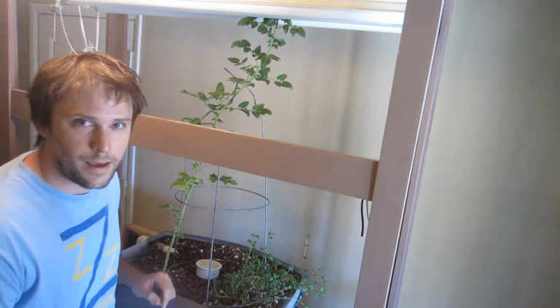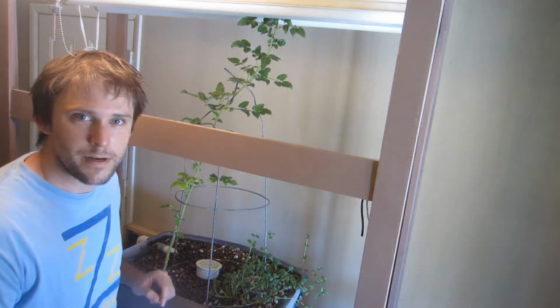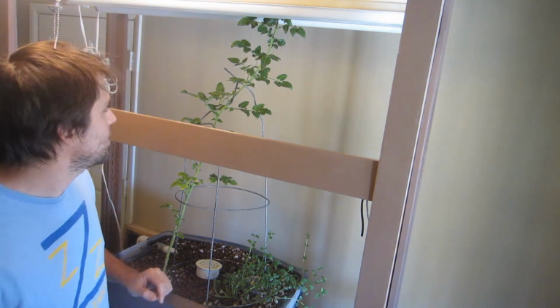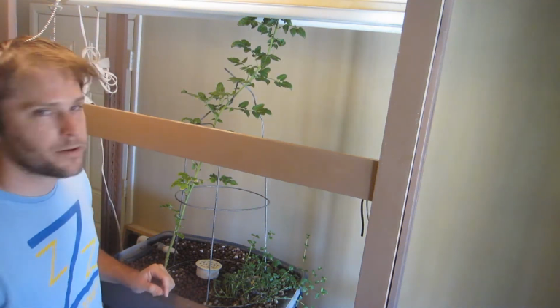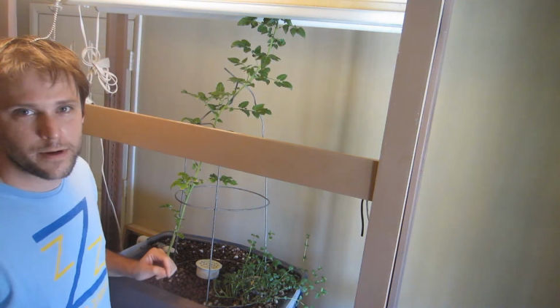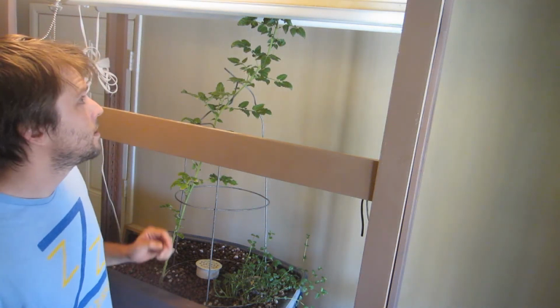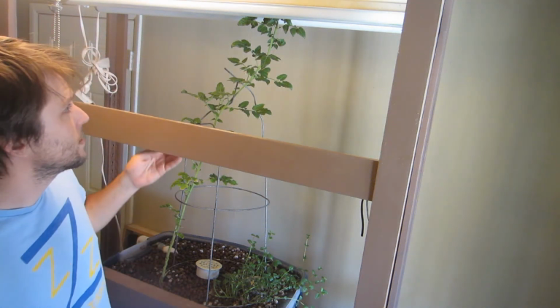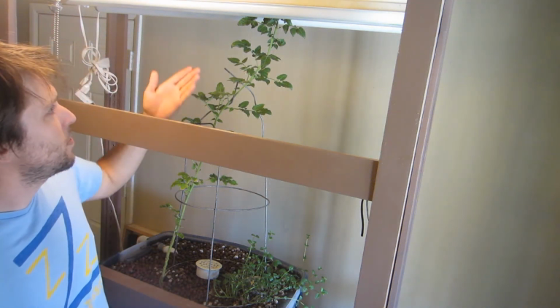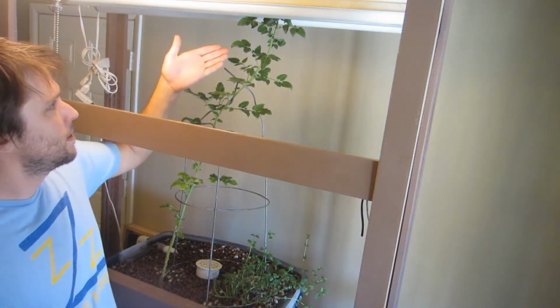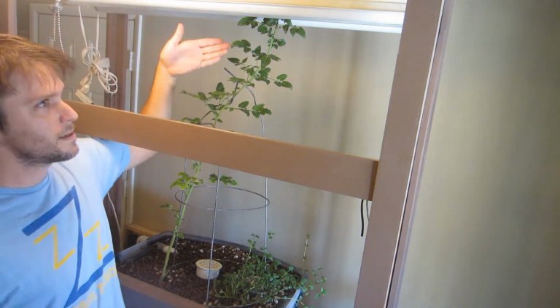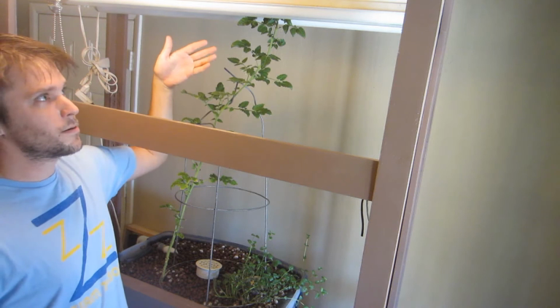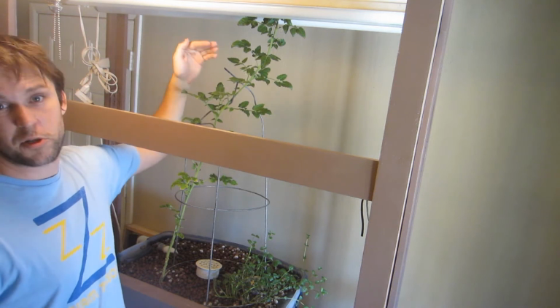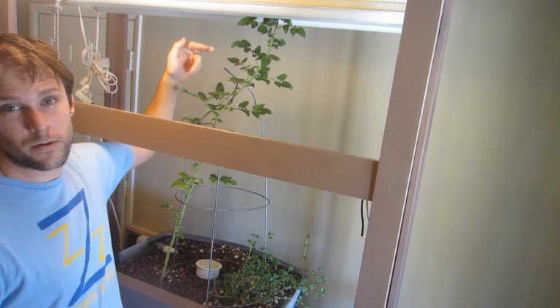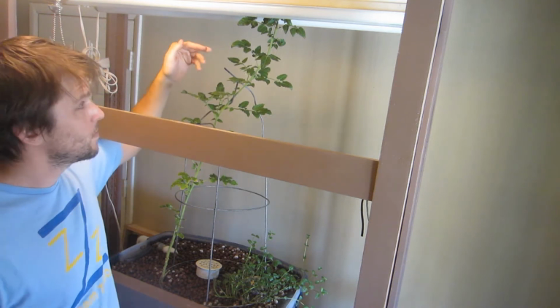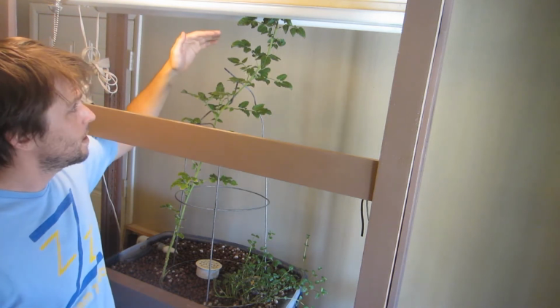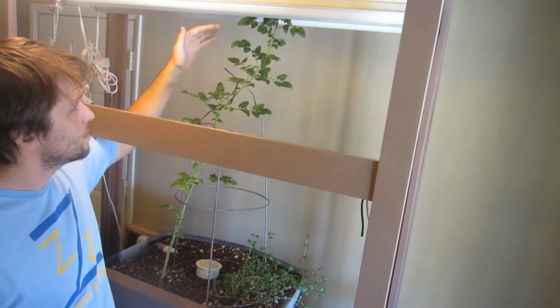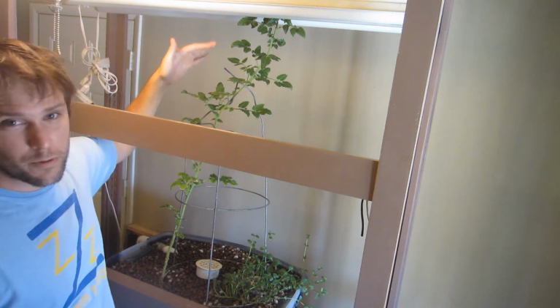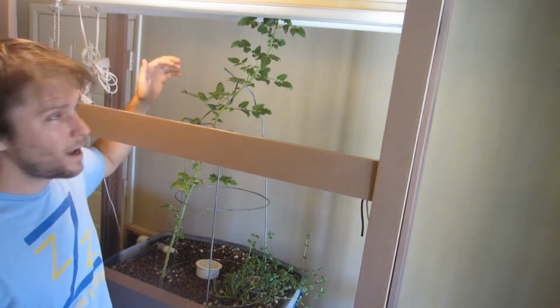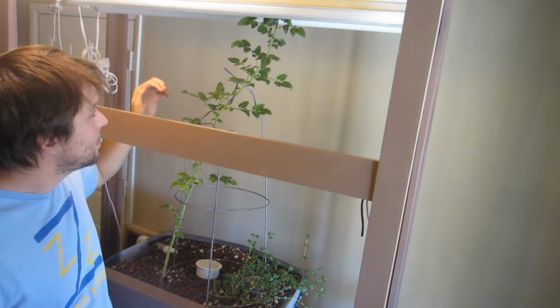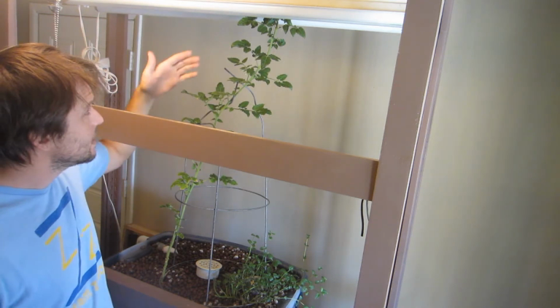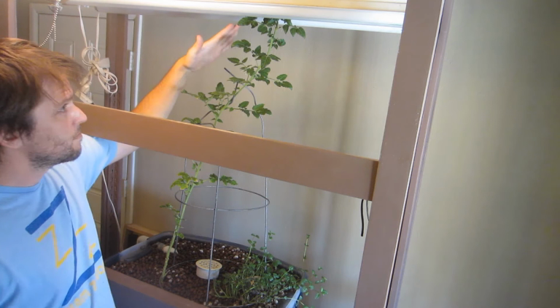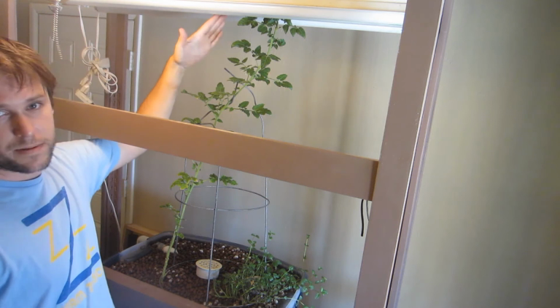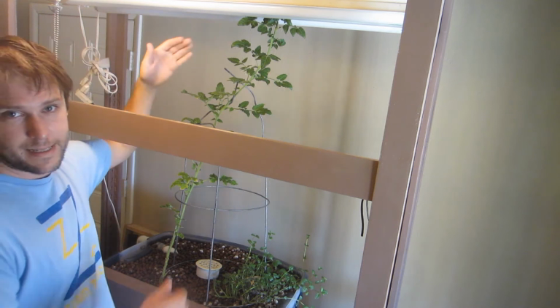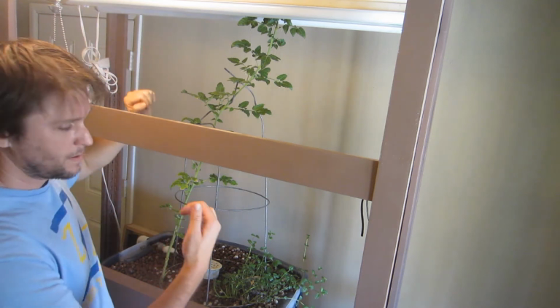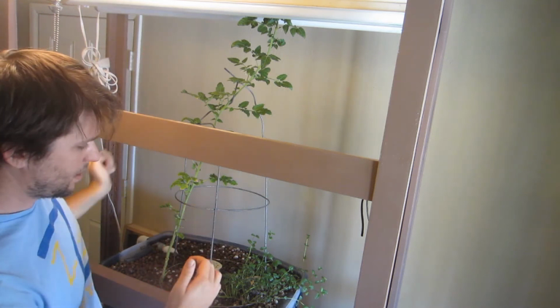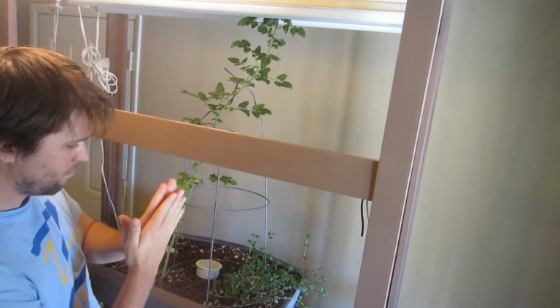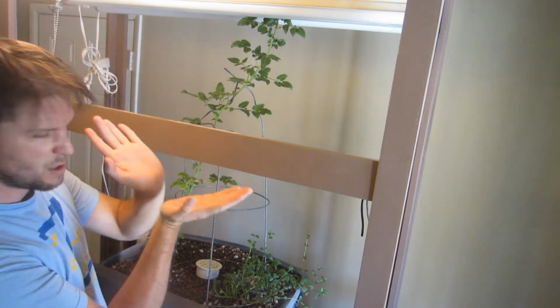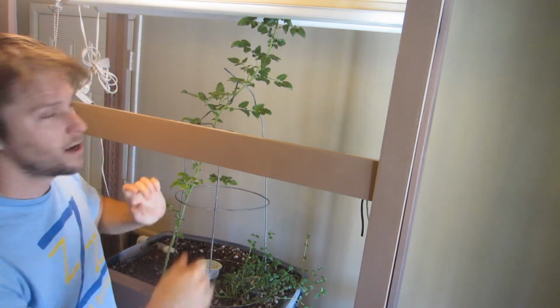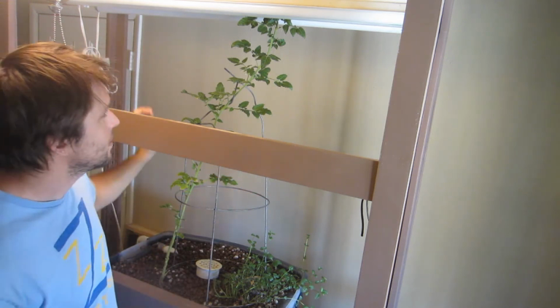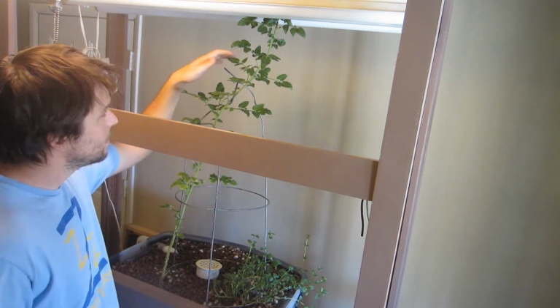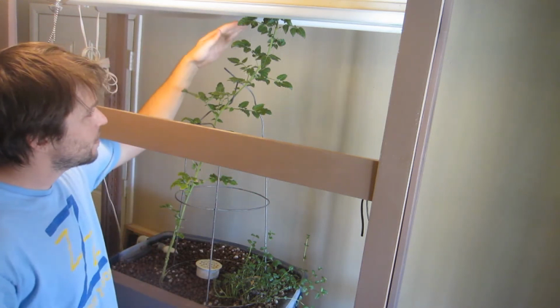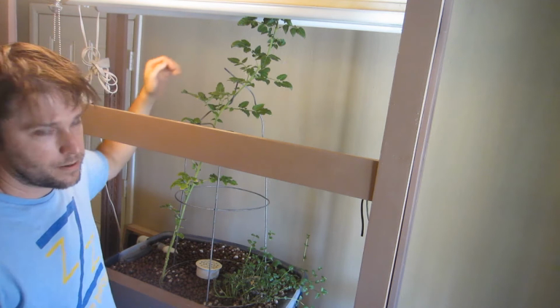Hey everyone, Shane here with another update for you. This tomato plant is now two months old and it's over three feet high. It's hit the top of these lights and now it's just kind of splitting off, trying to find a new way to grow.